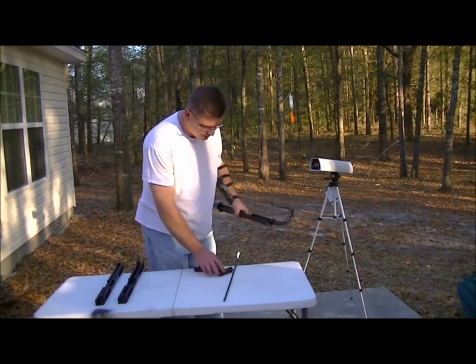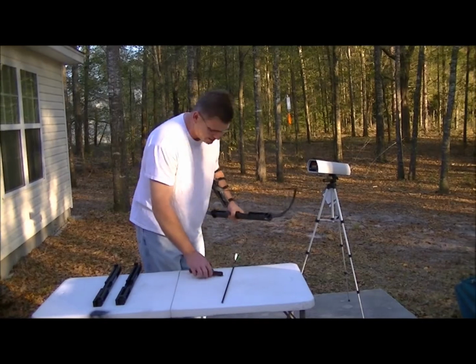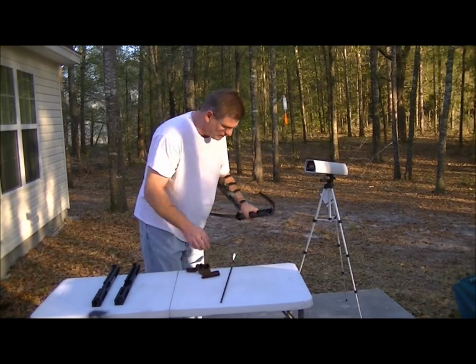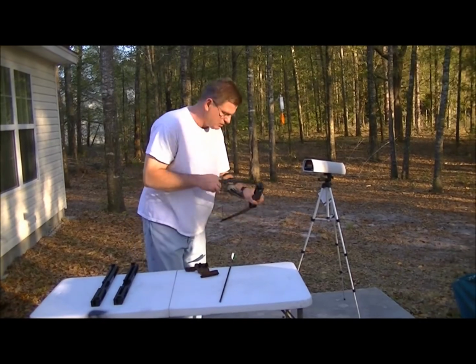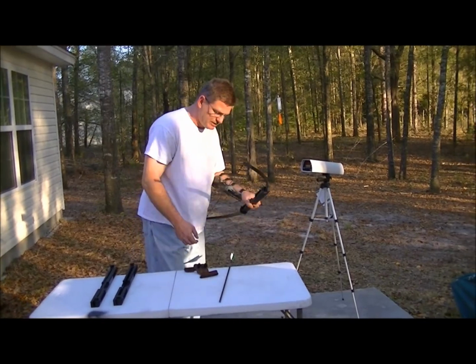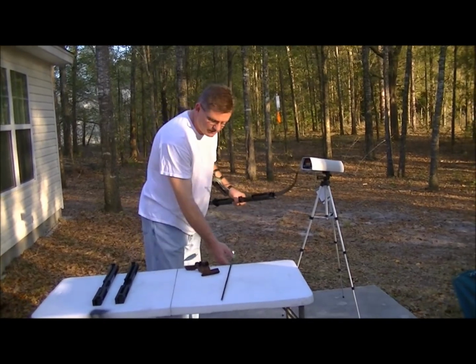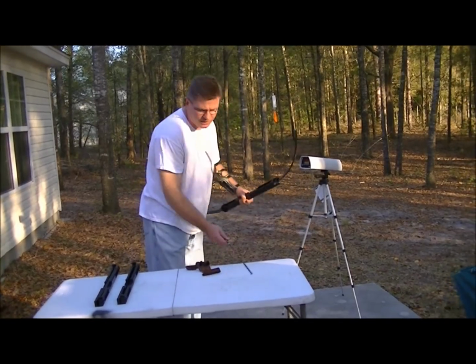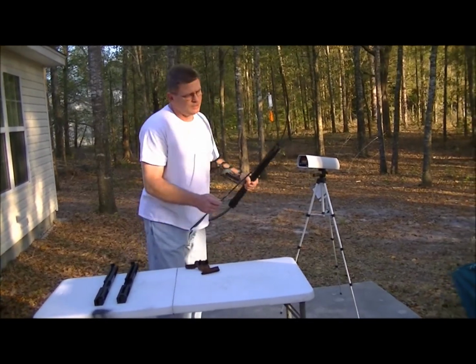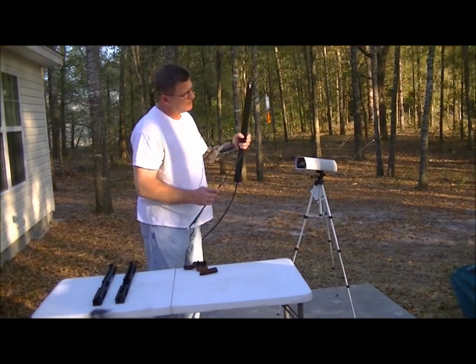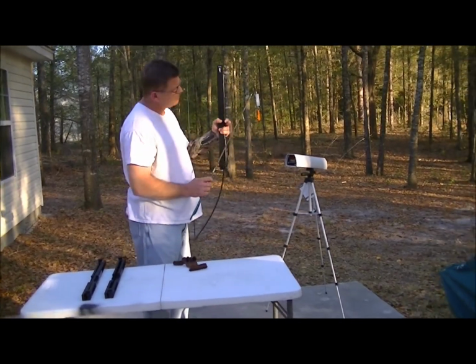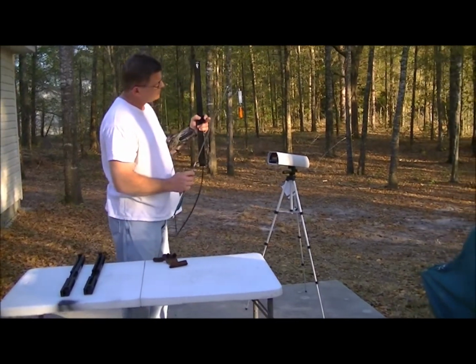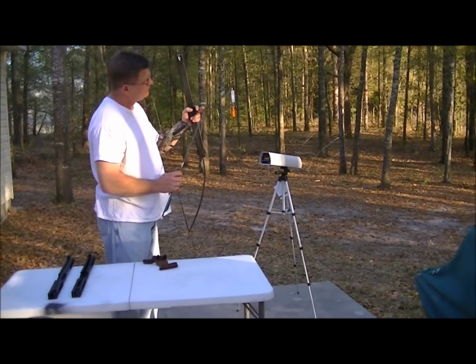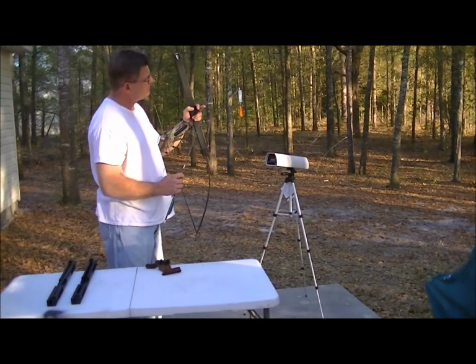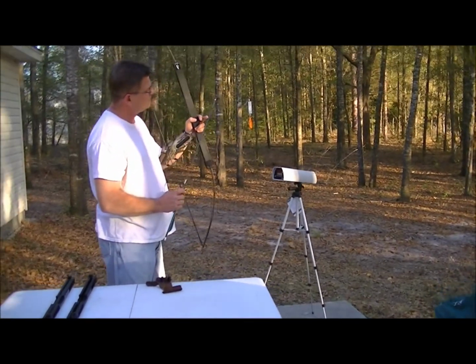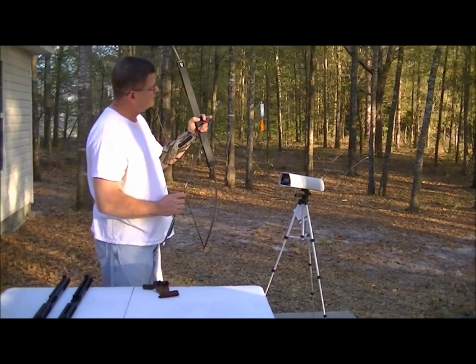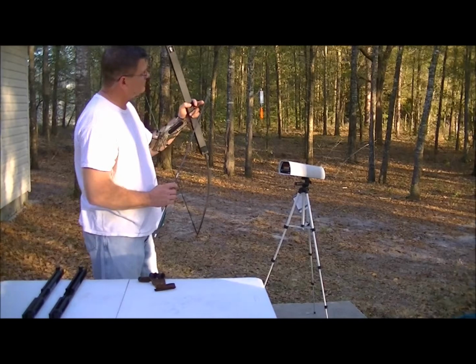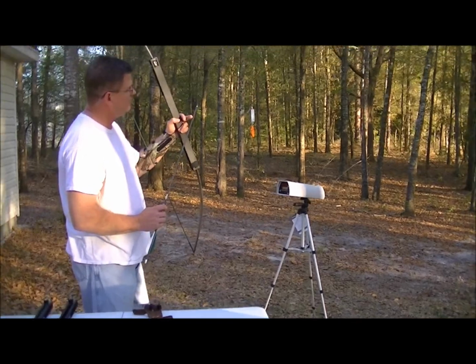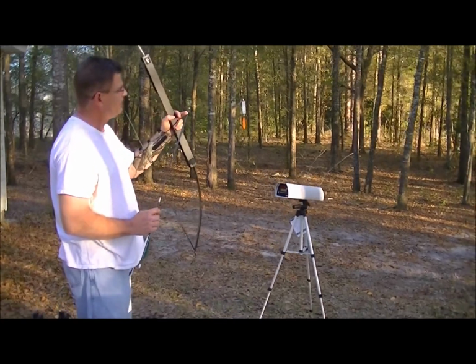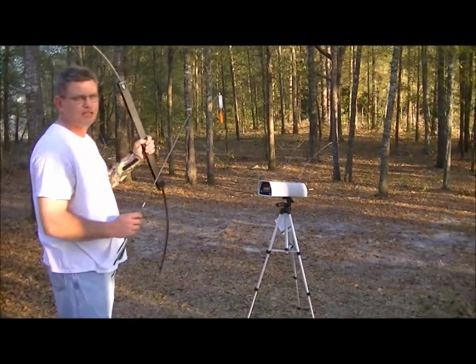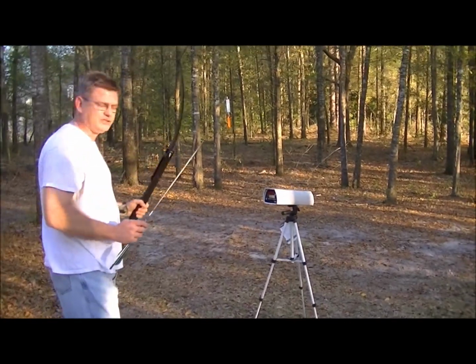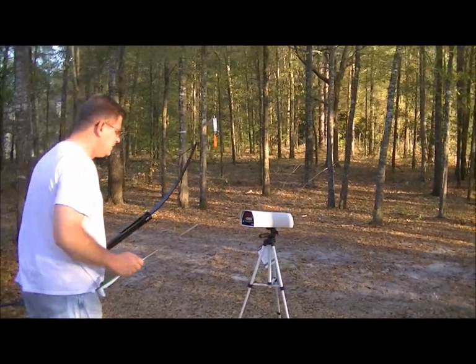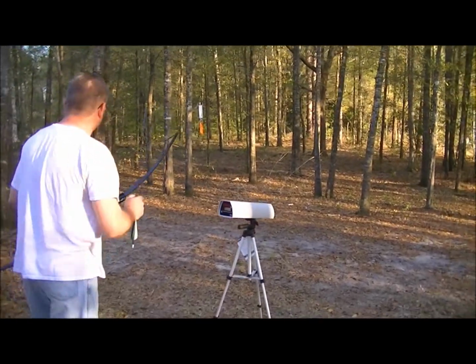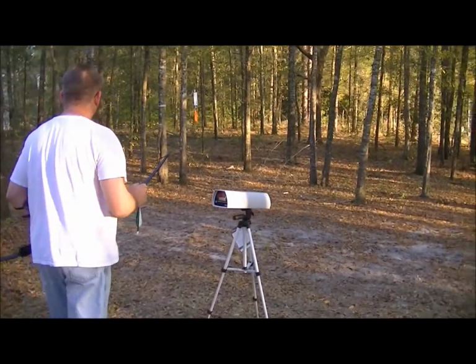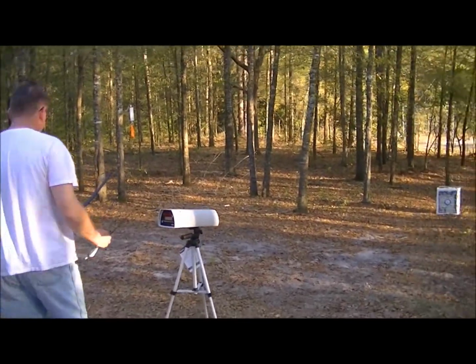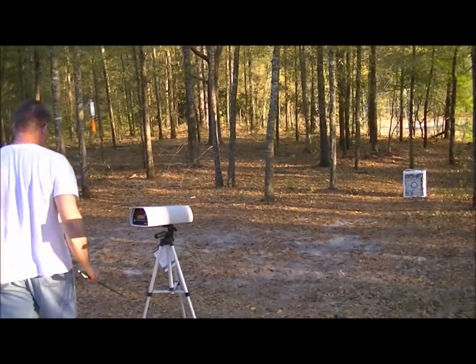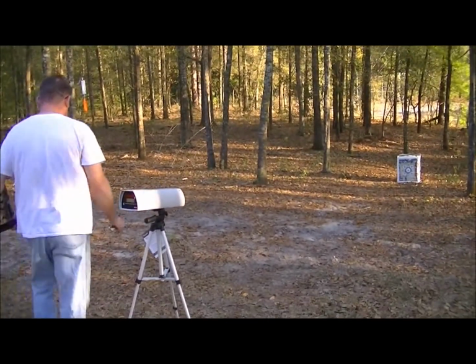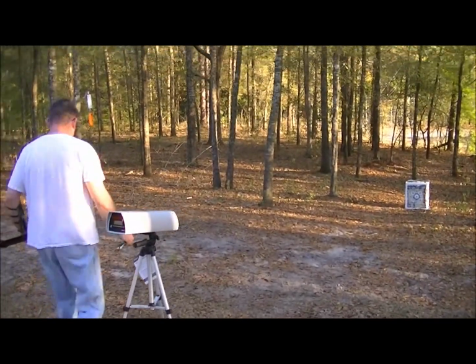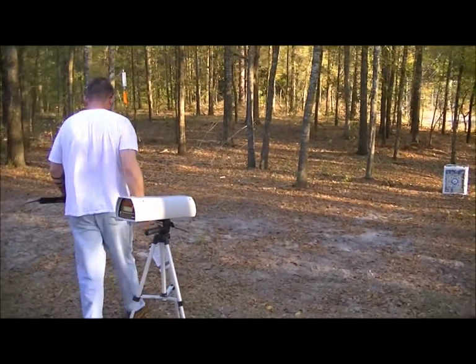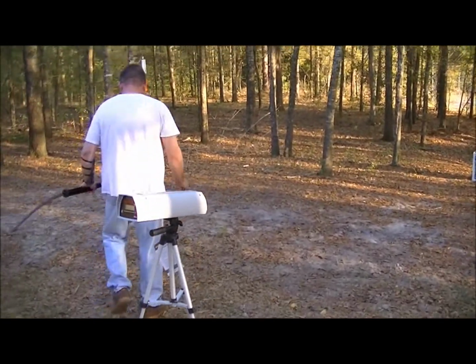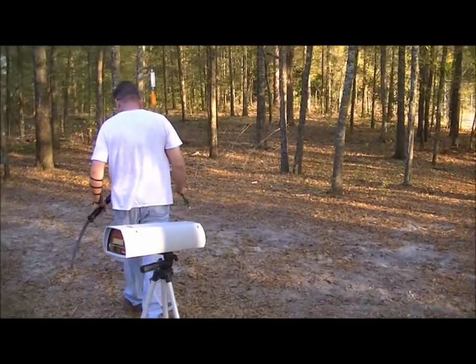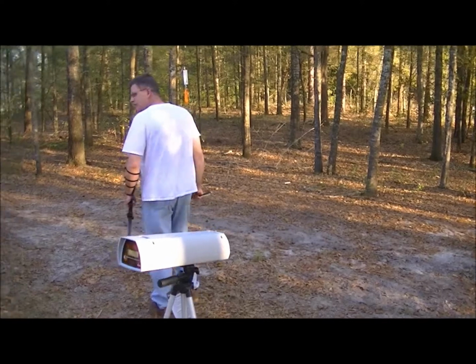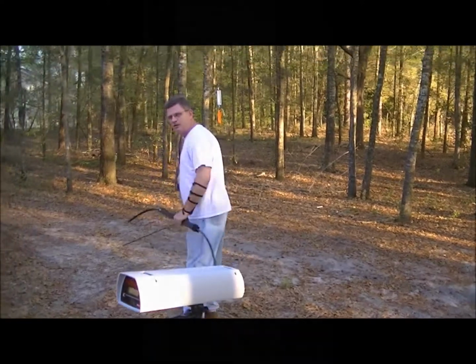Got a 60 pound bow already set up. Got an arrow marked at 26, 27, 28, 29, 30 inches. We're going to come over here and set it up and measure it for you.